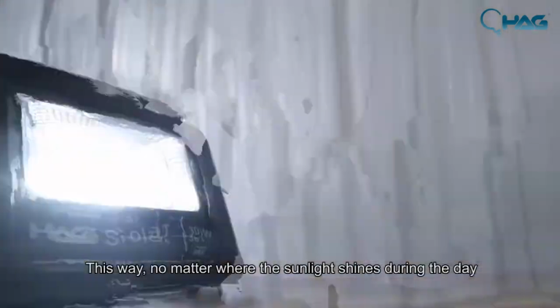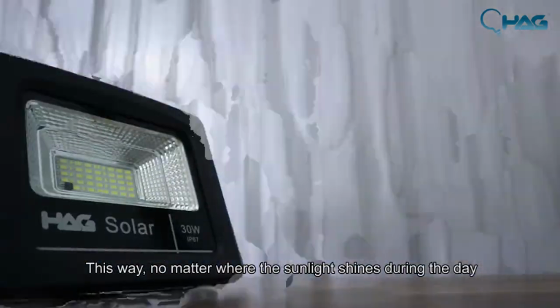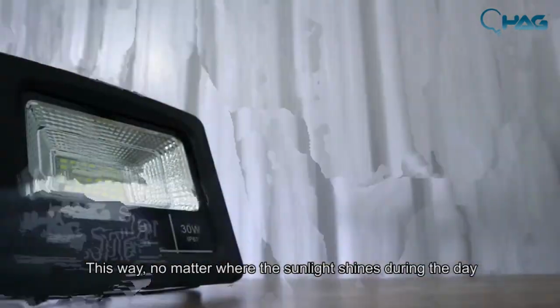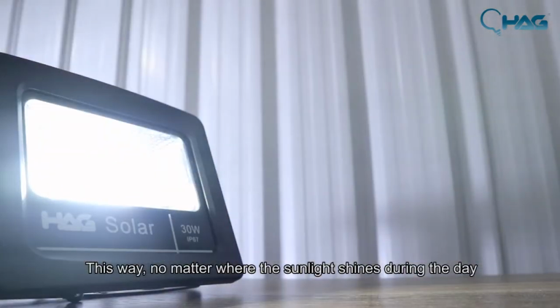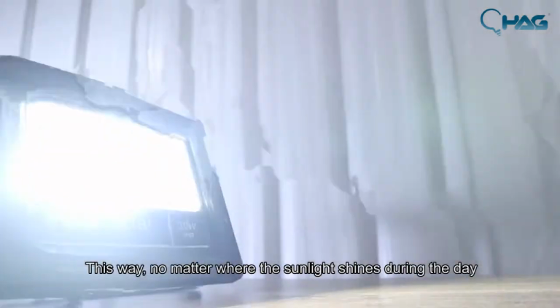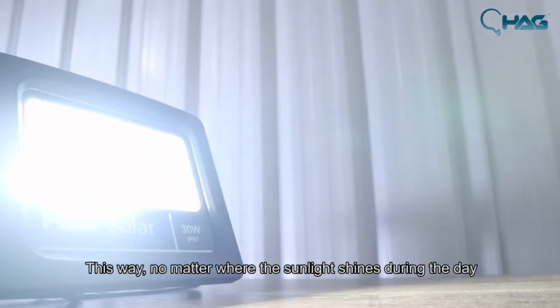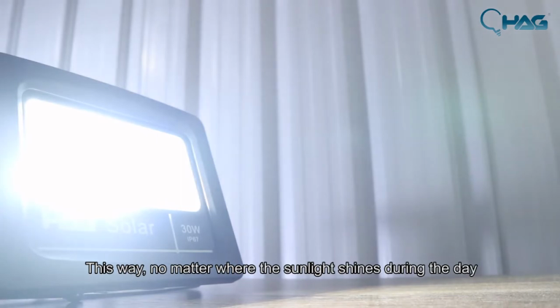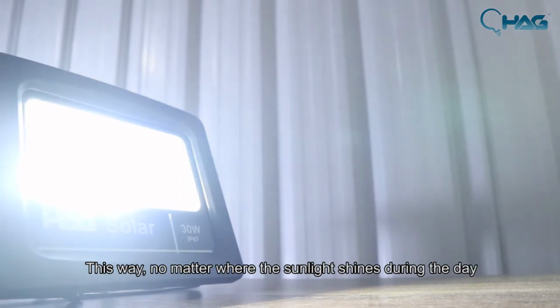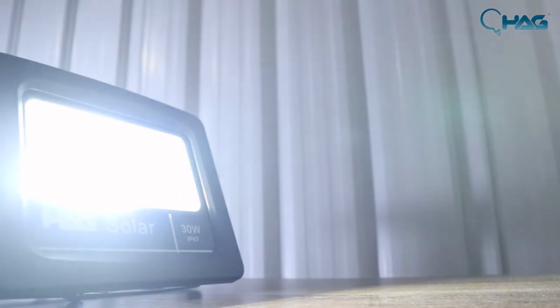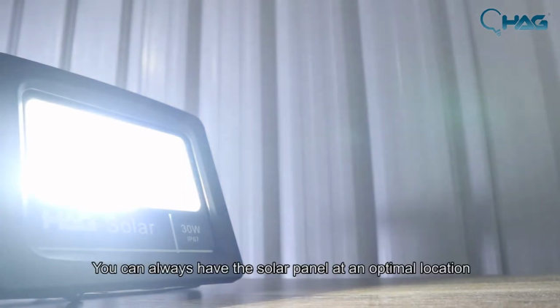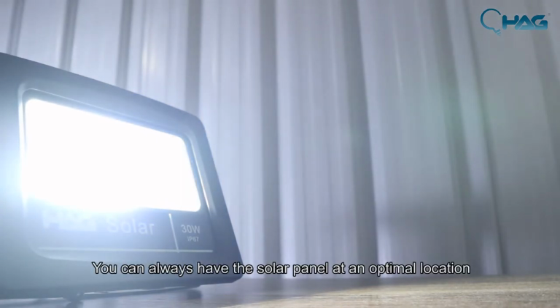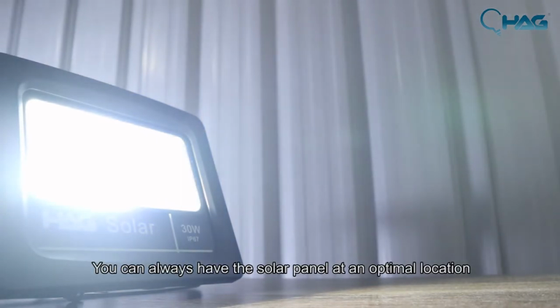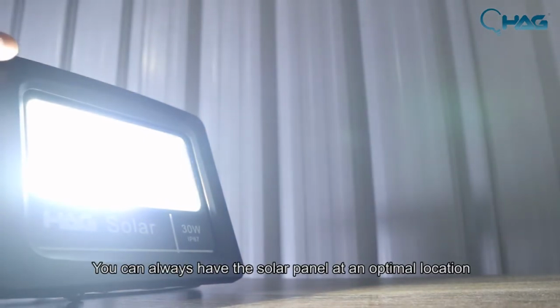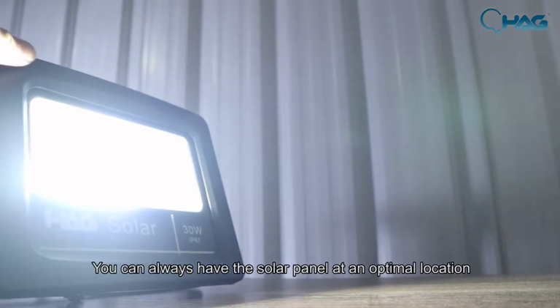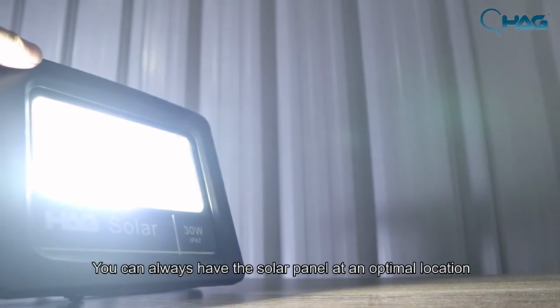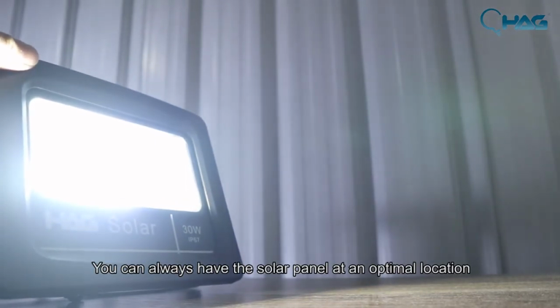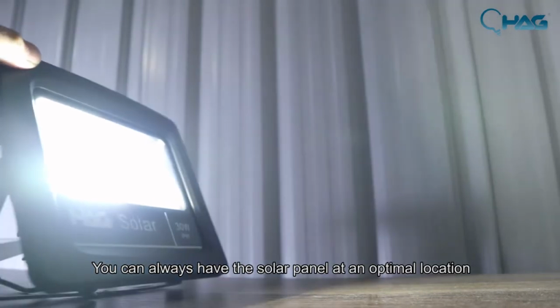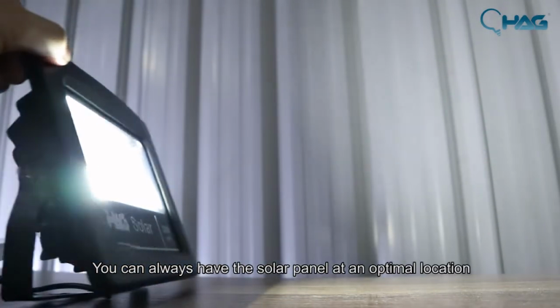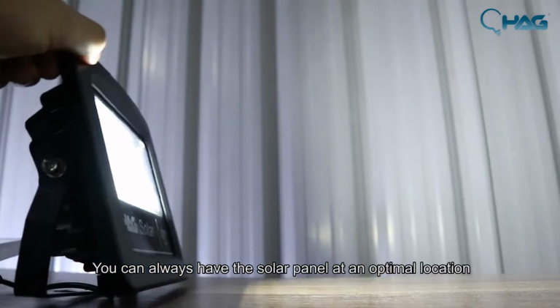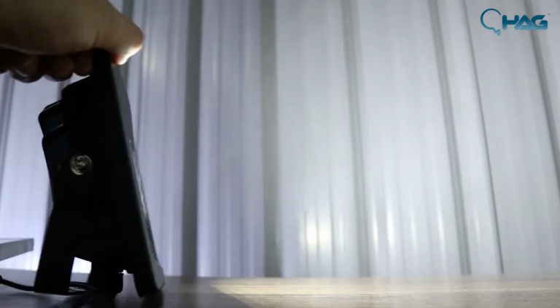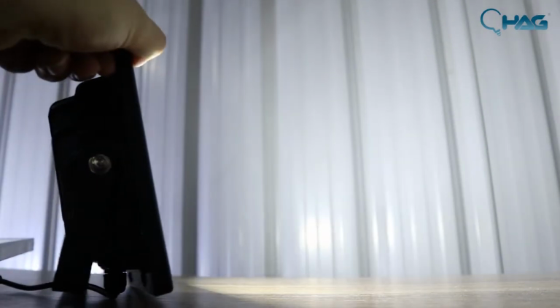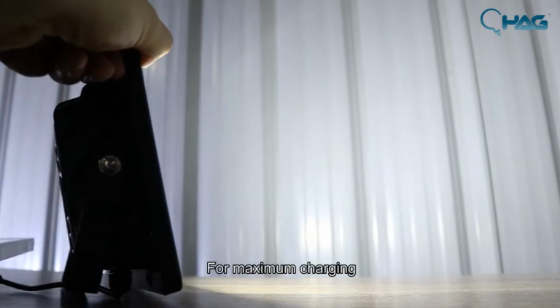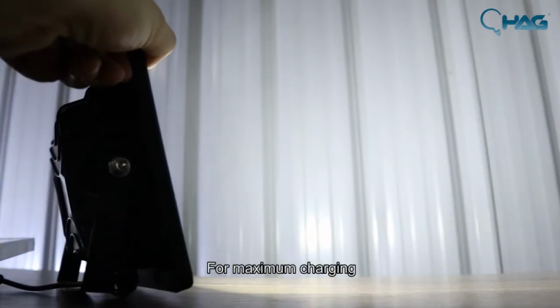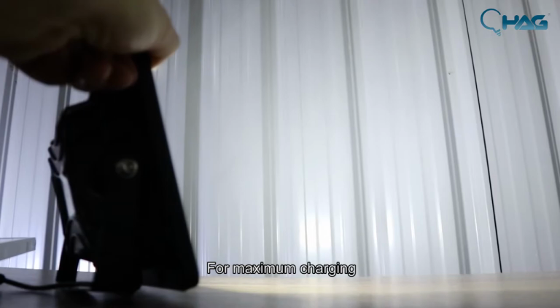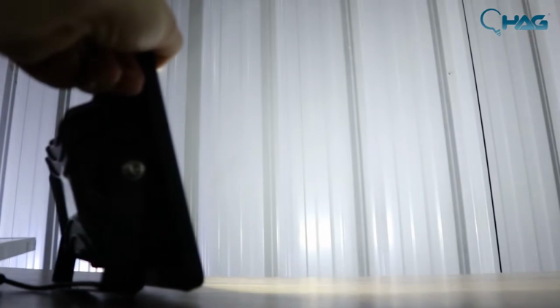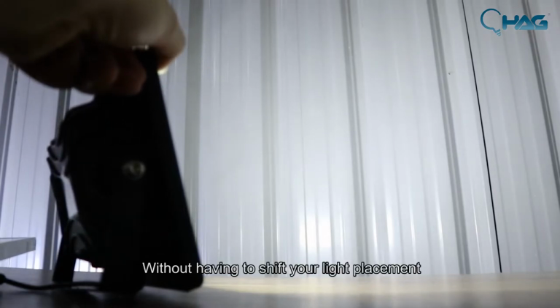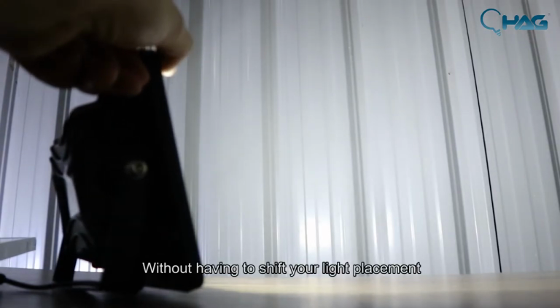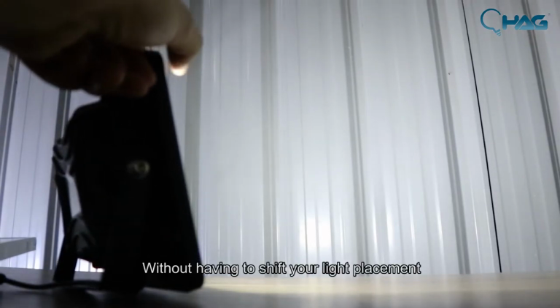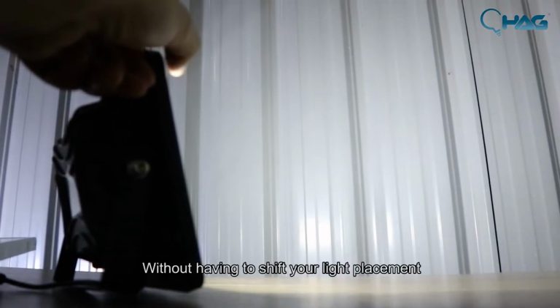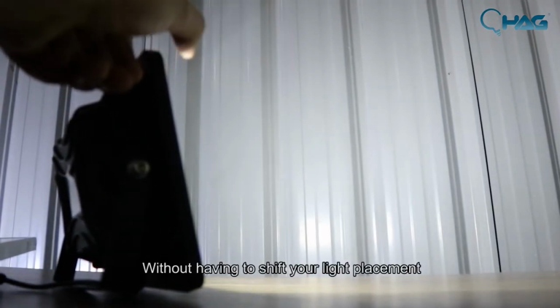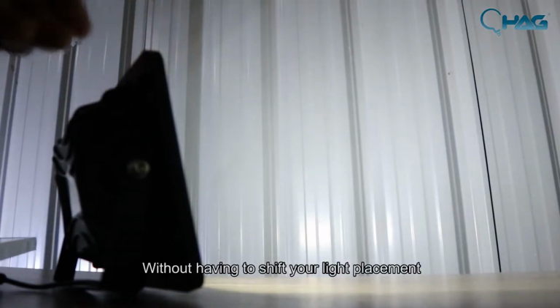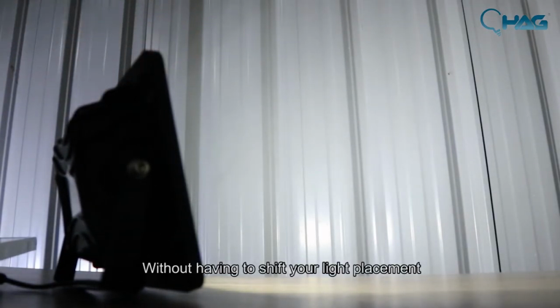No matter where the sunlight shines during the day, you can always have the solar panel at an optimal location for maximum charging, without having to shift the light placement.